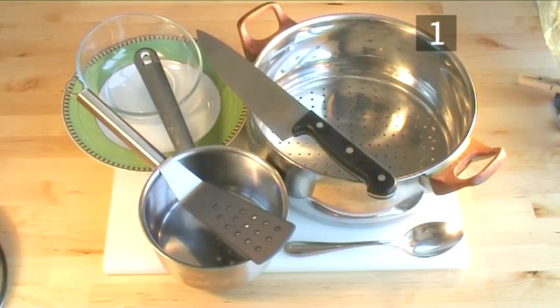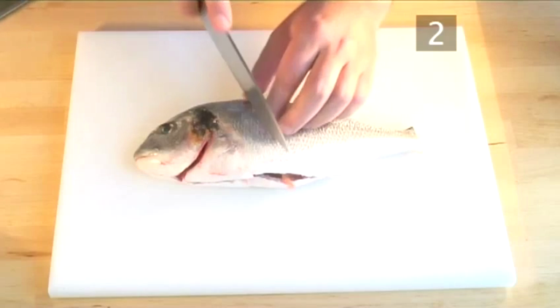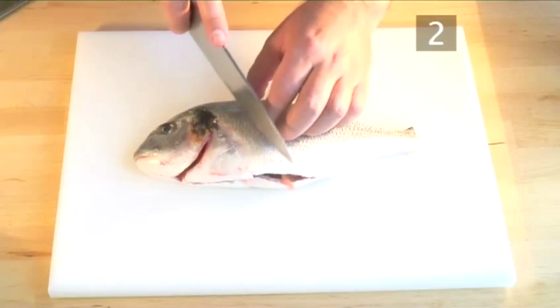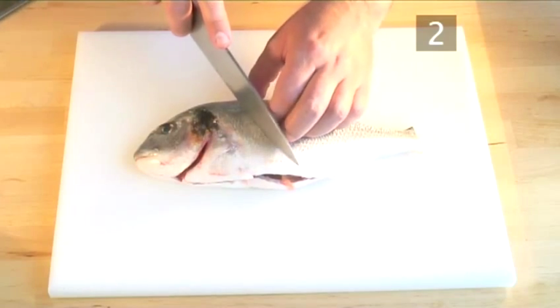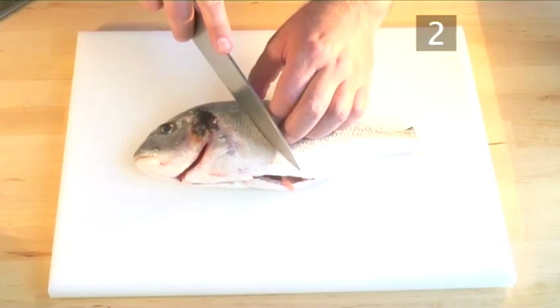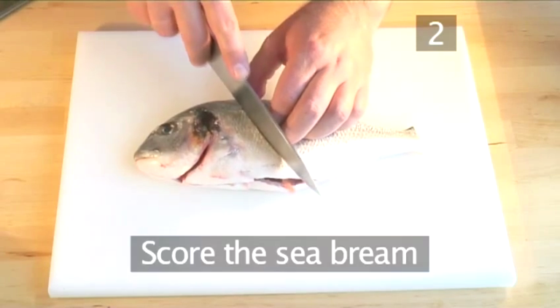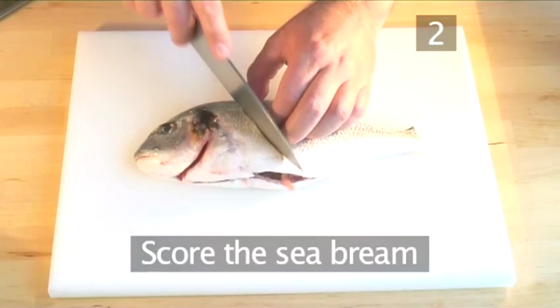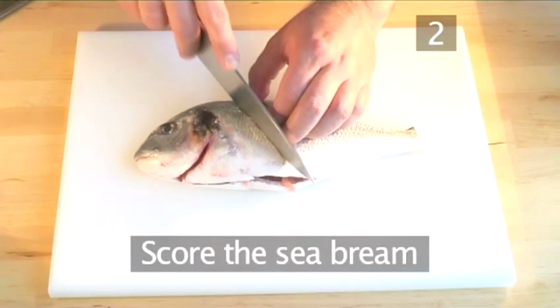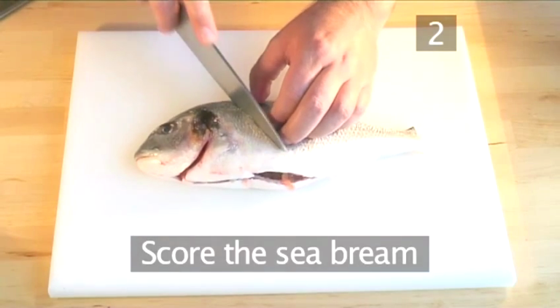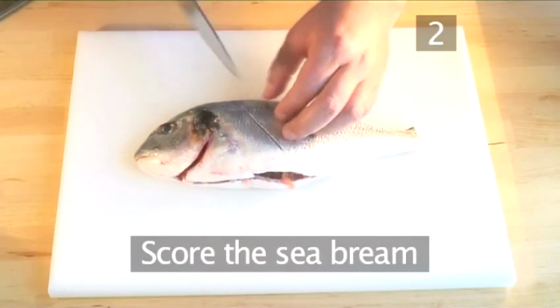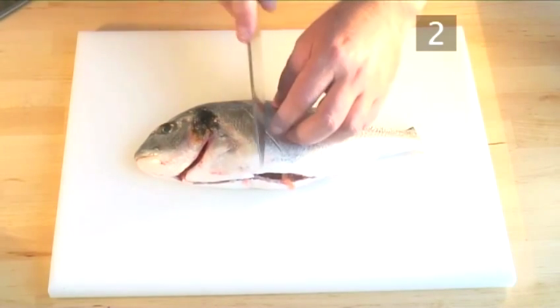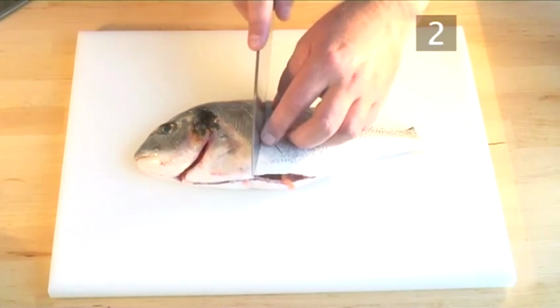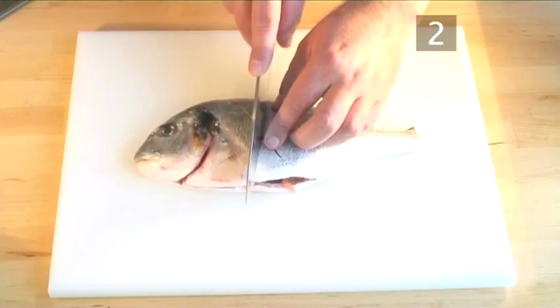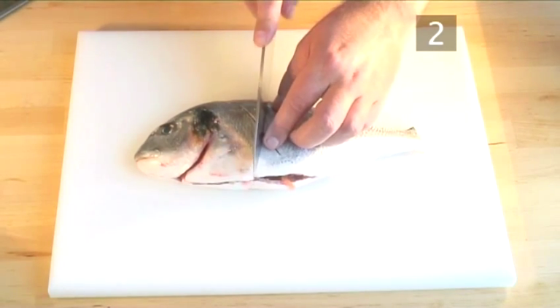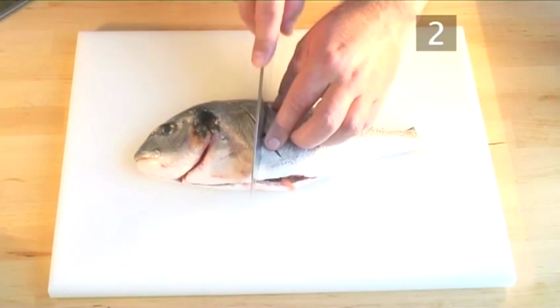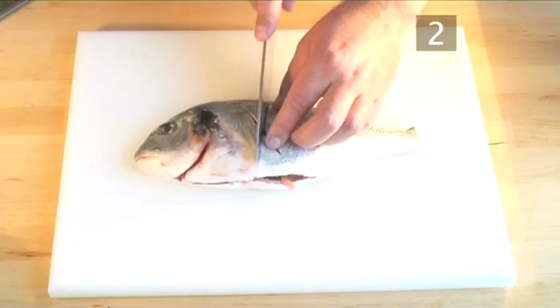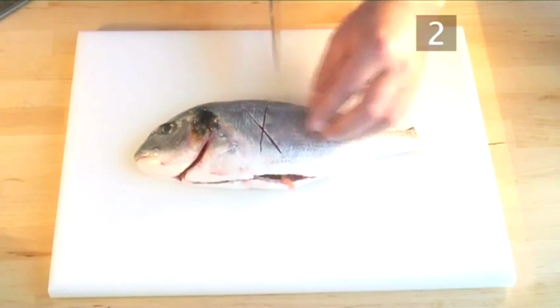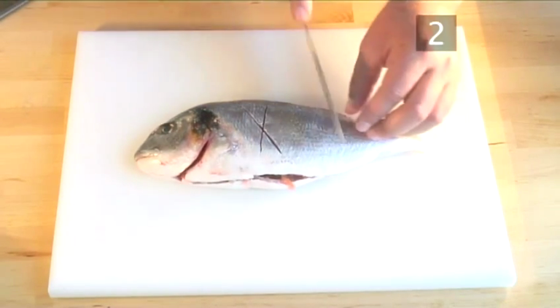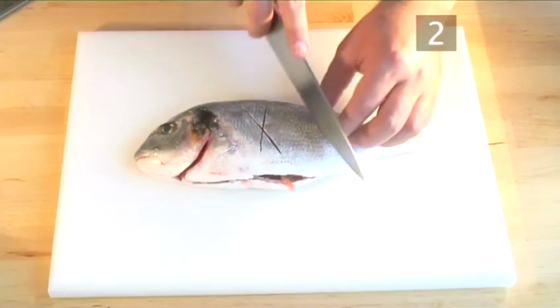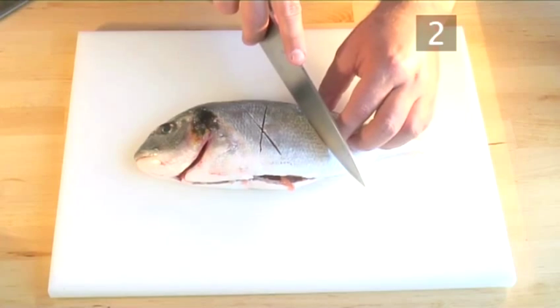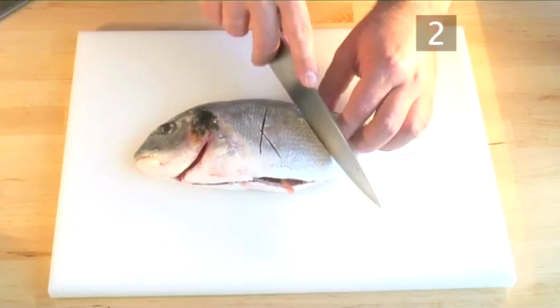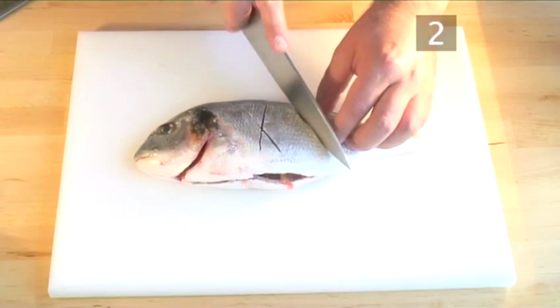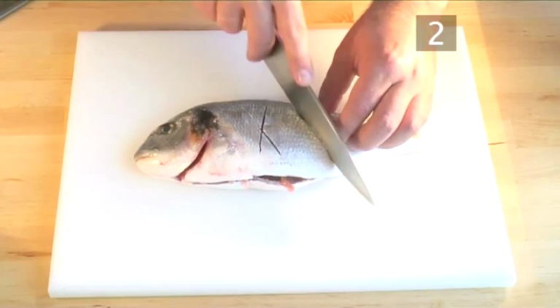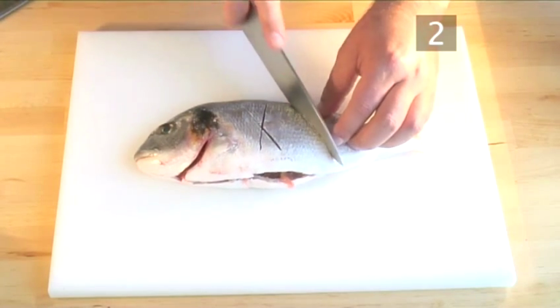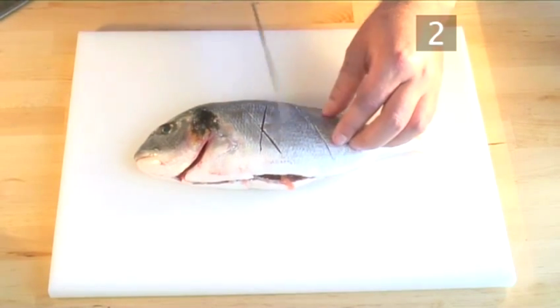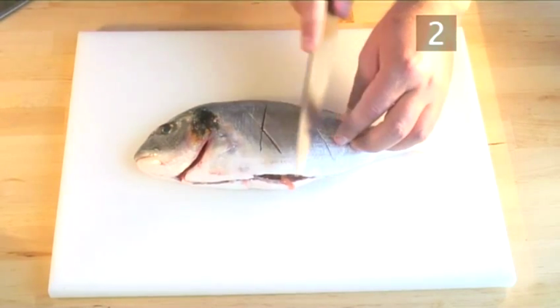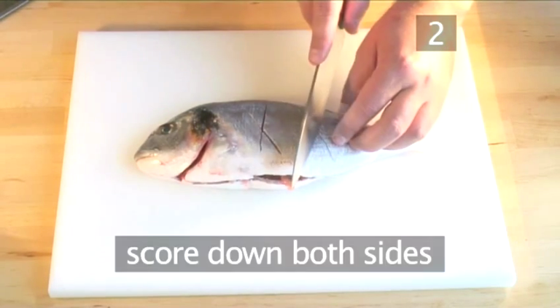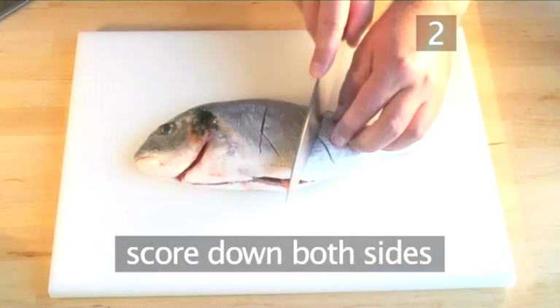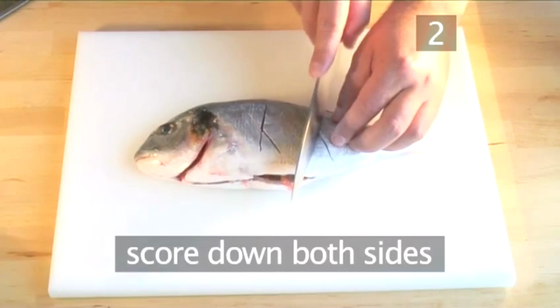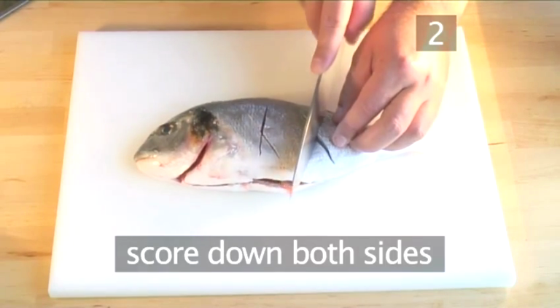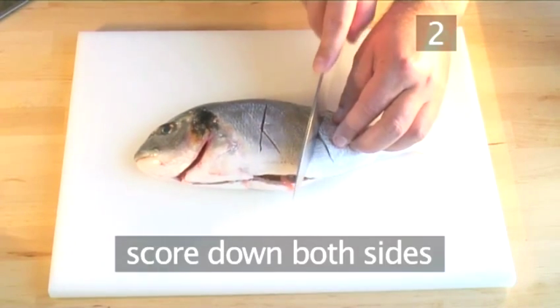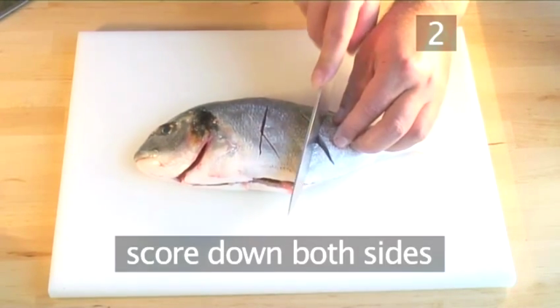Step 2. Score the sea bream. Score the fish down both sides.